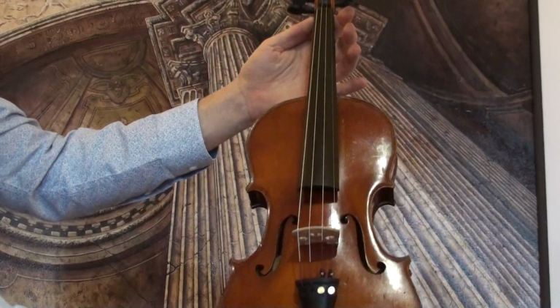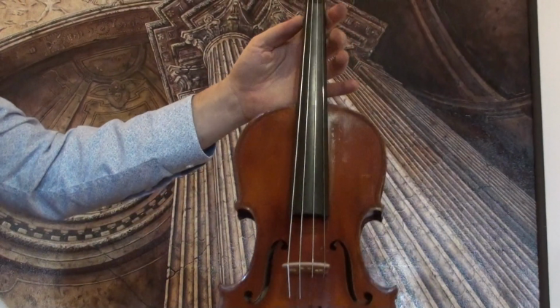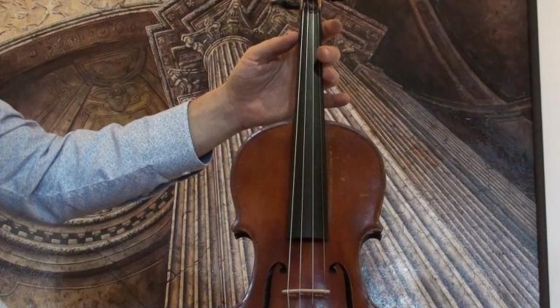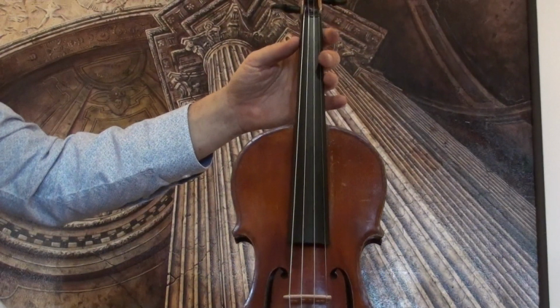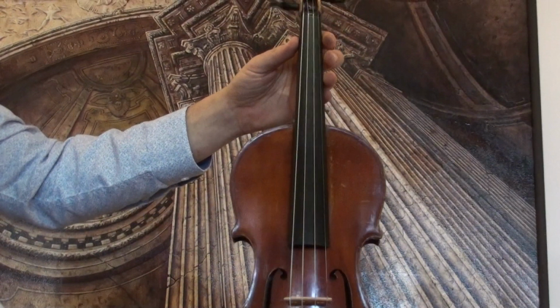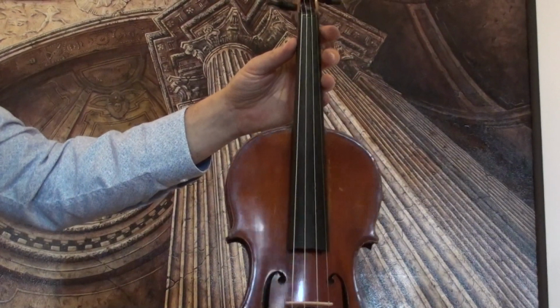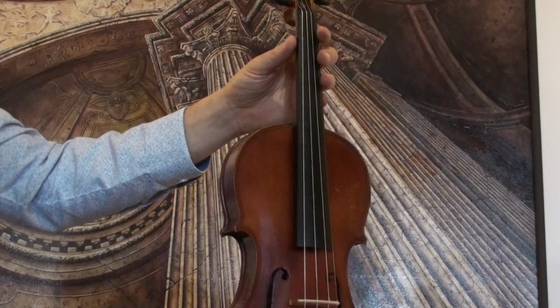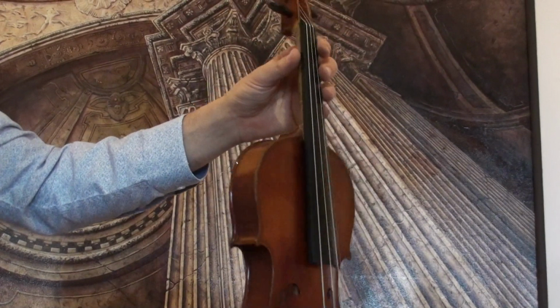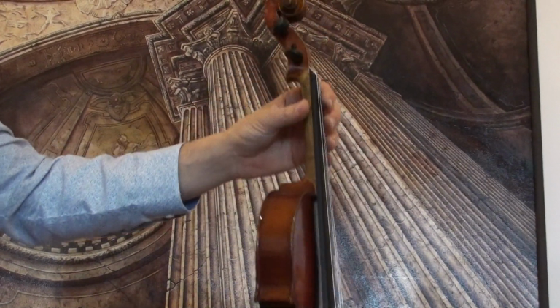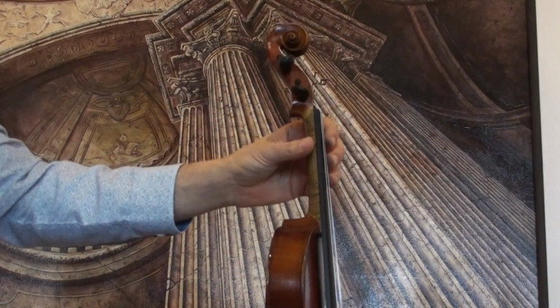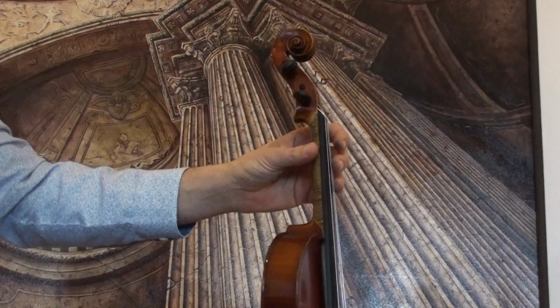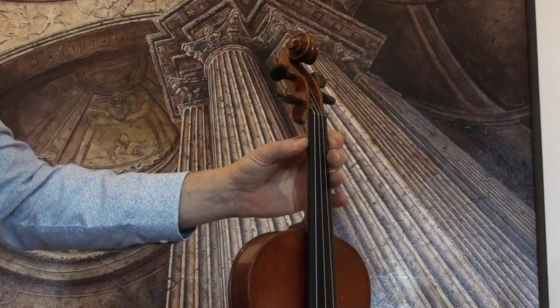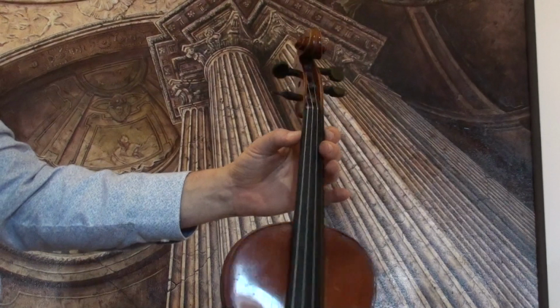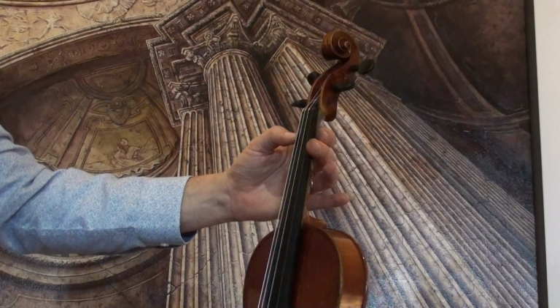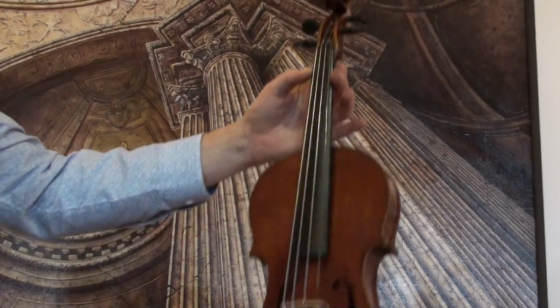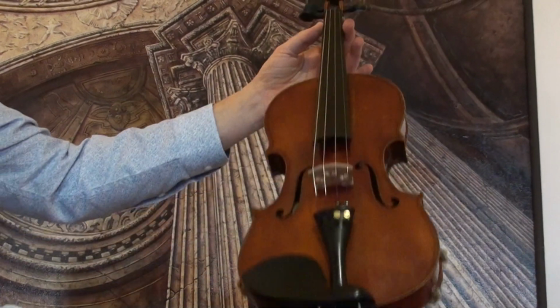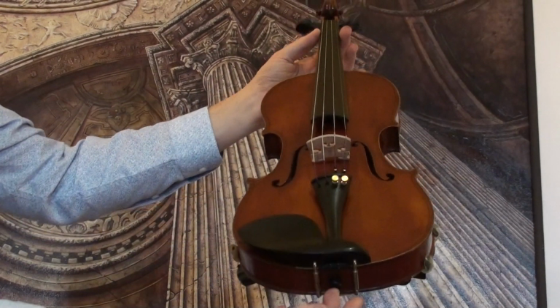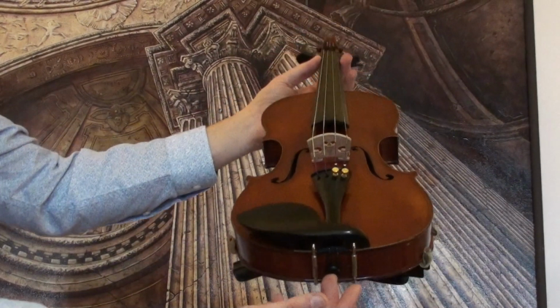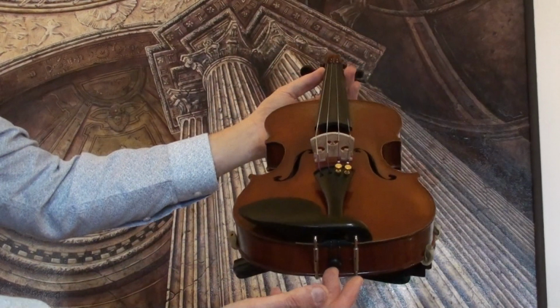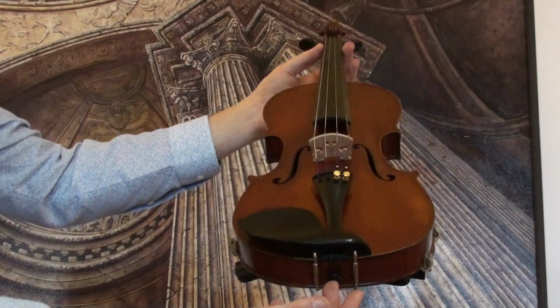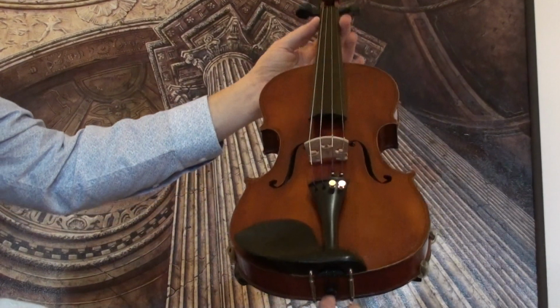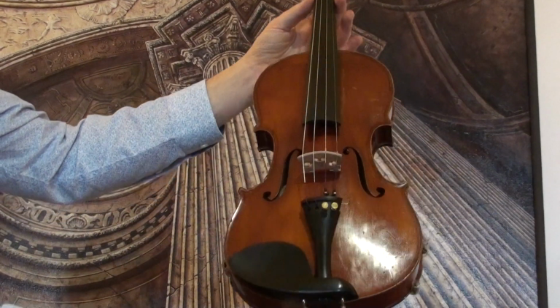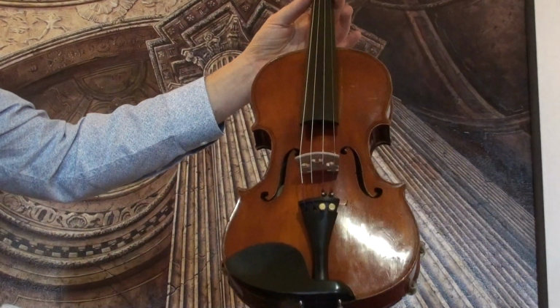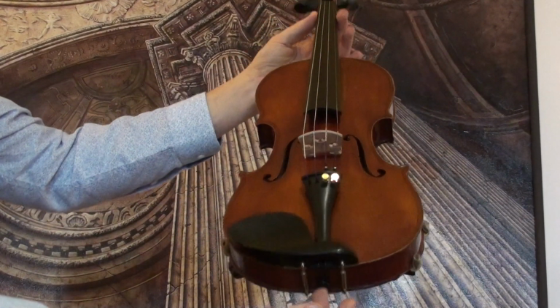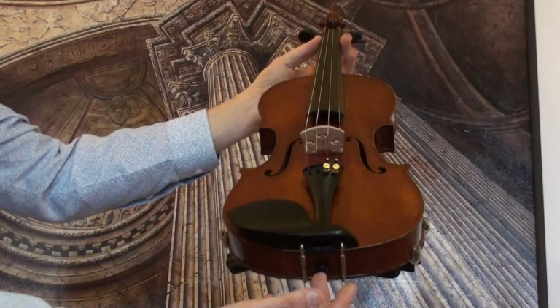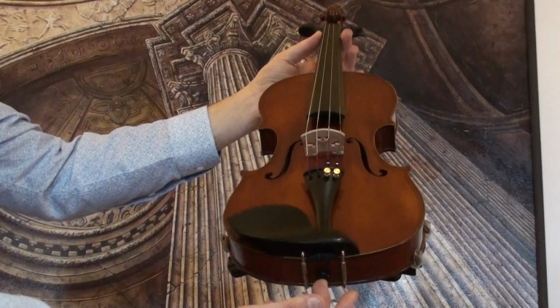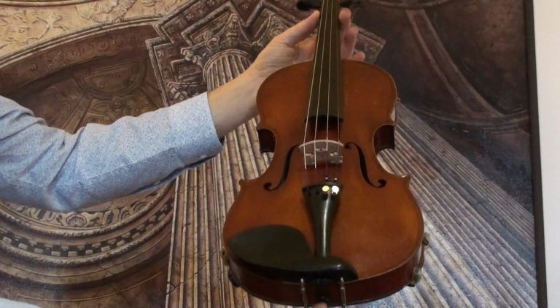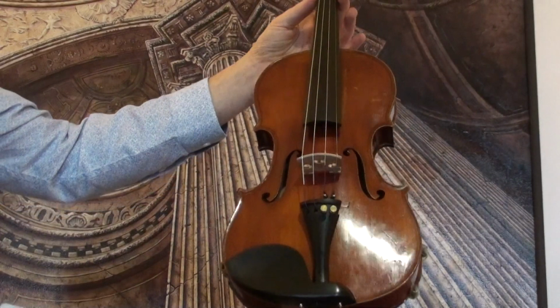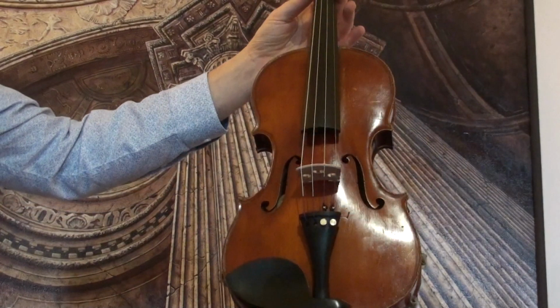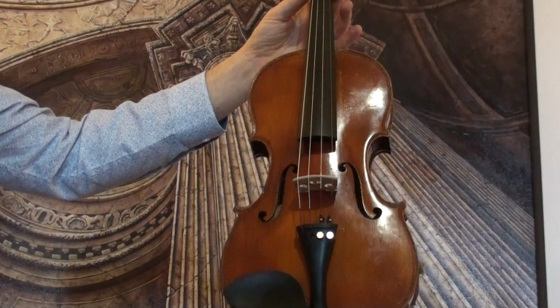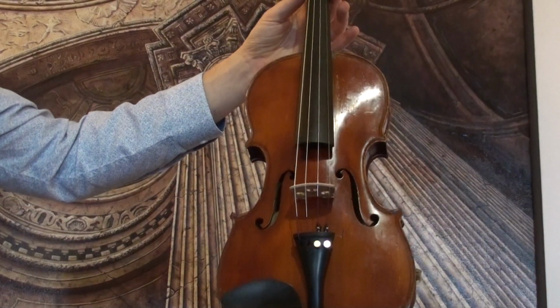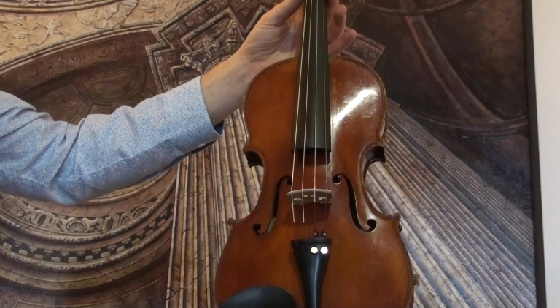In our workshop the violin received a new set up with newly fitted elder ebony pegs, a new ebony tailpiece, a new ebony chin rest, a new bridge, and new strings.